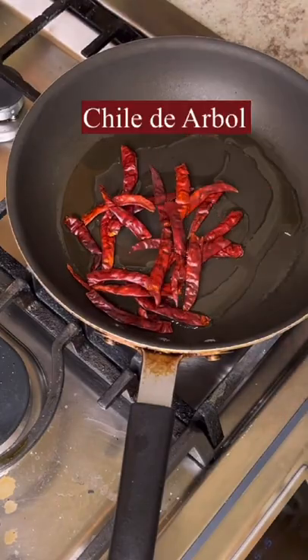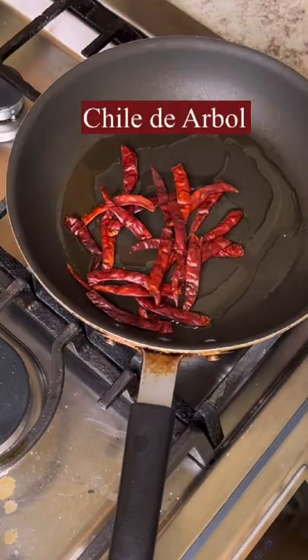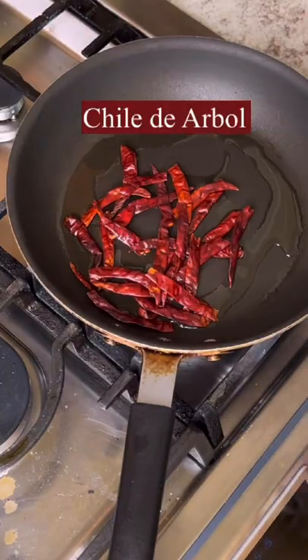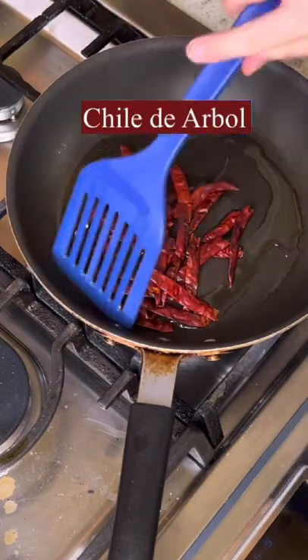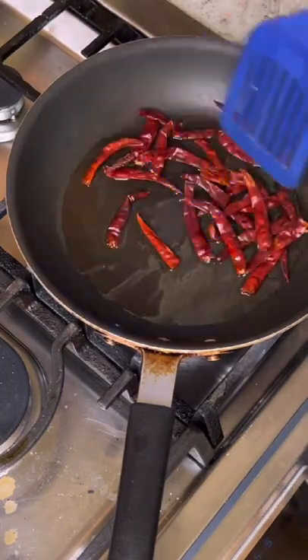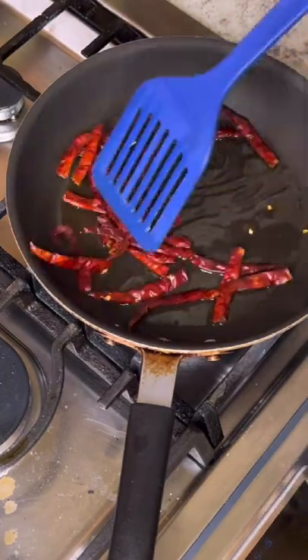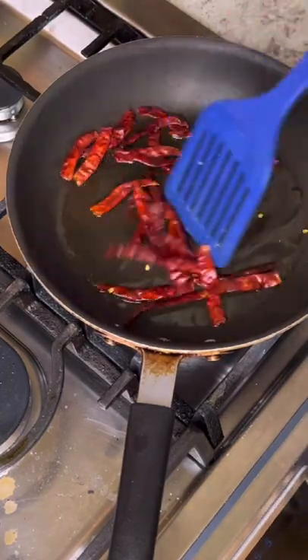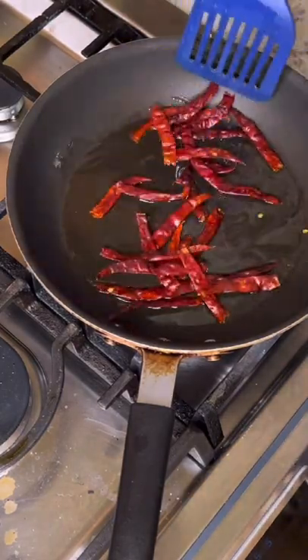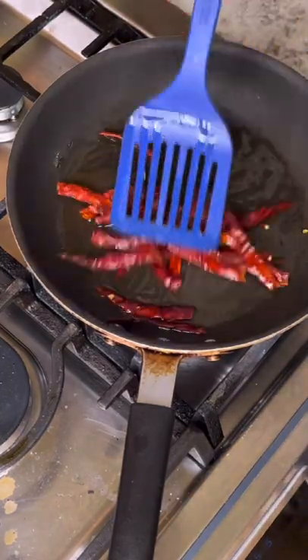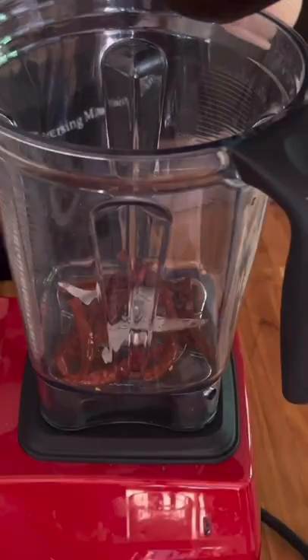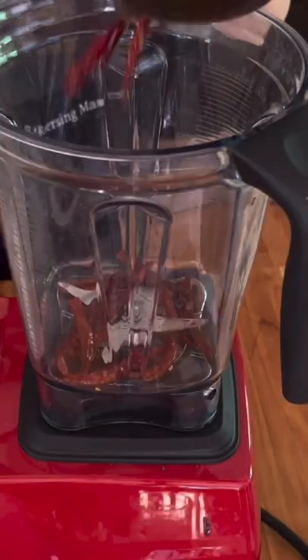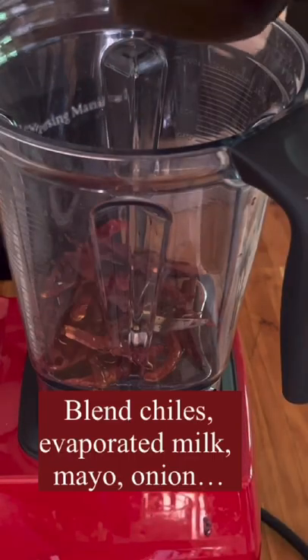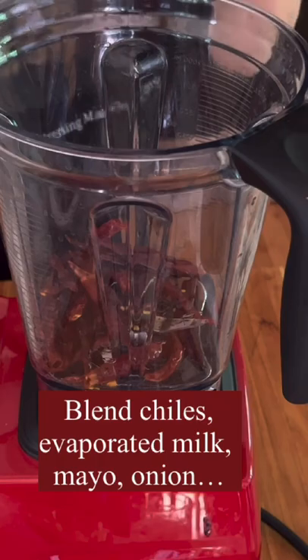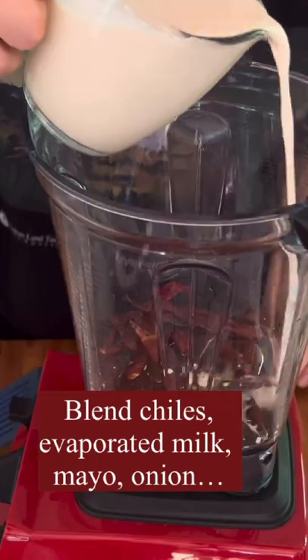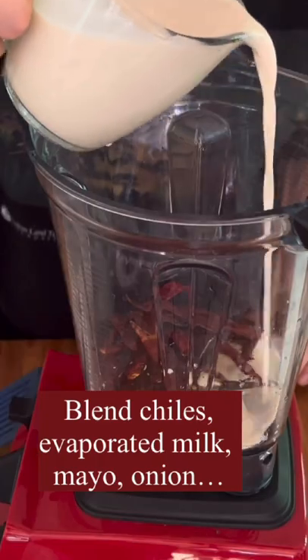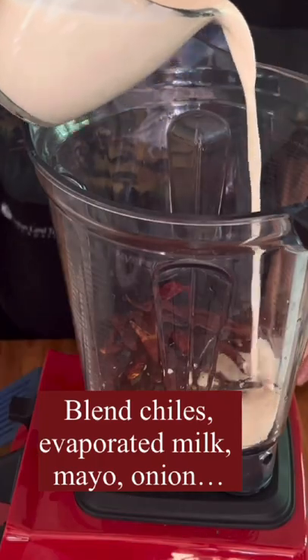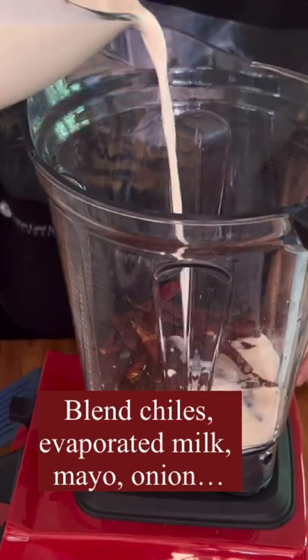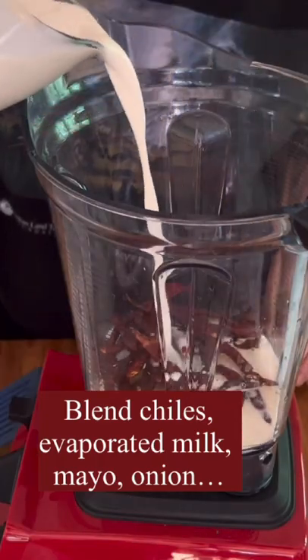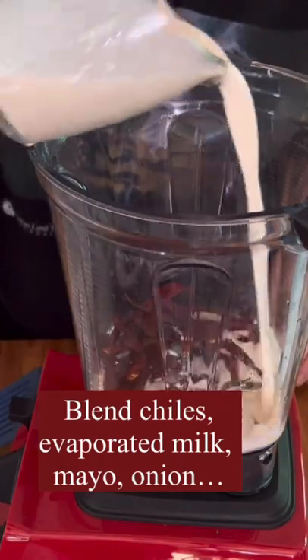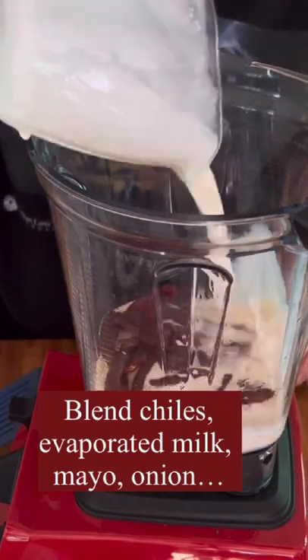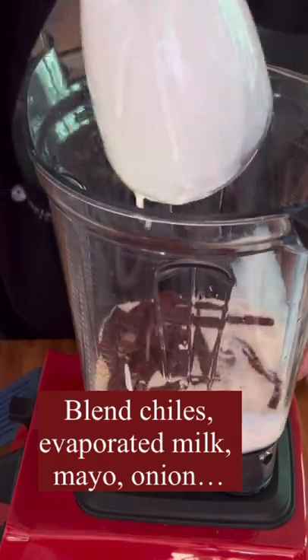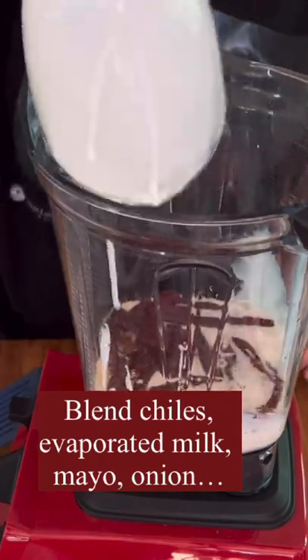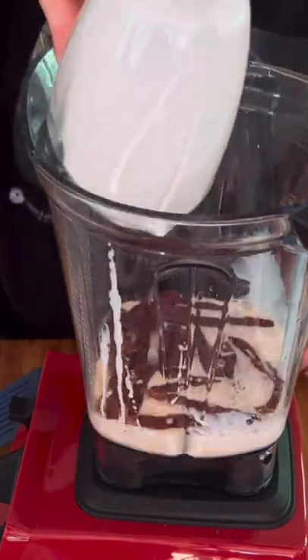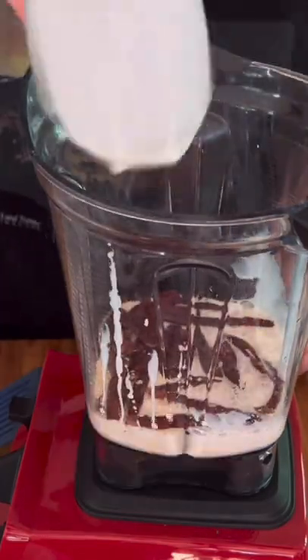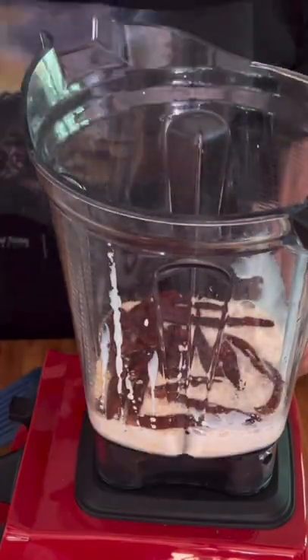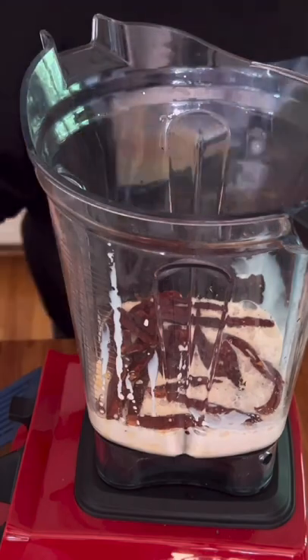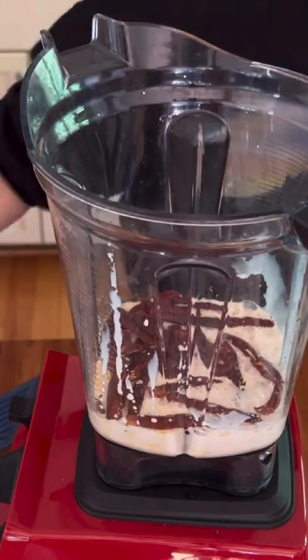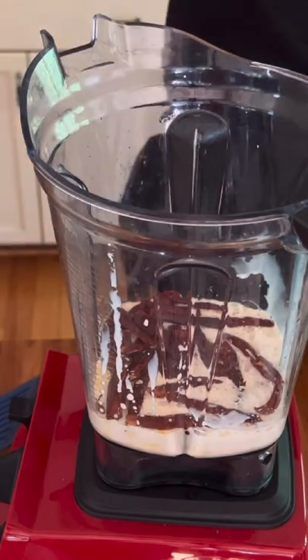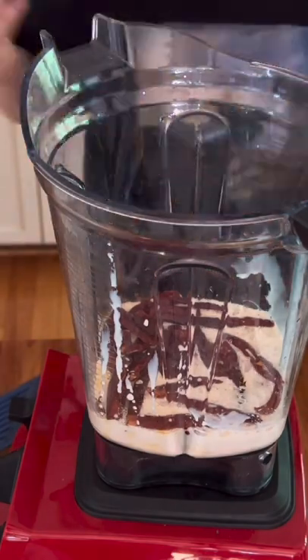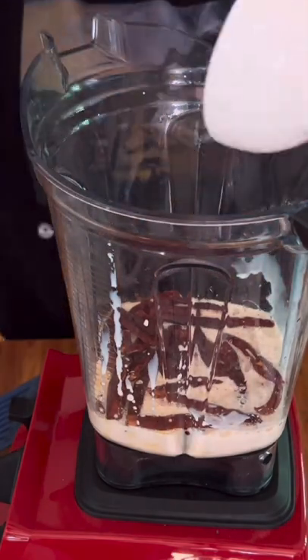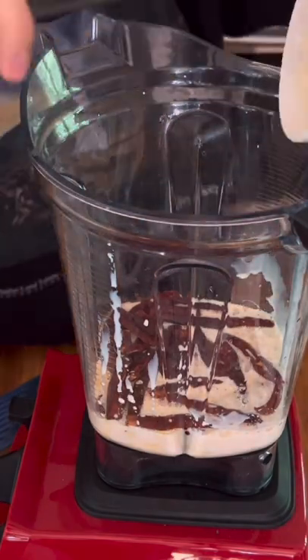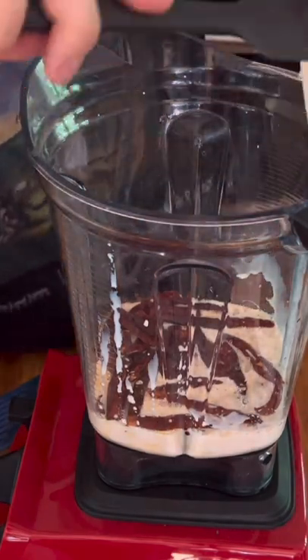Now for the sauce. In hot oil, fry about 20 chilies de arbol. Then we're going to blend all the ingredients together — add the chilies to a blender along with some evaporated milk.